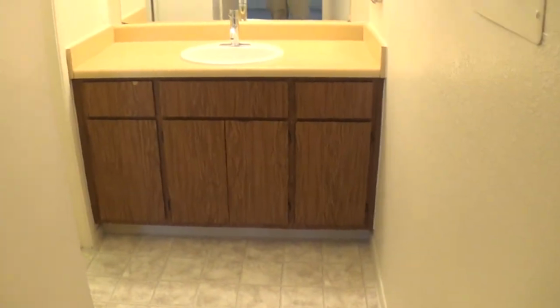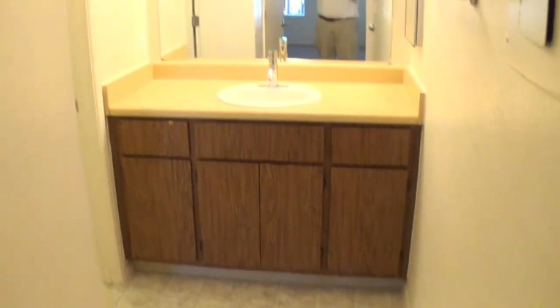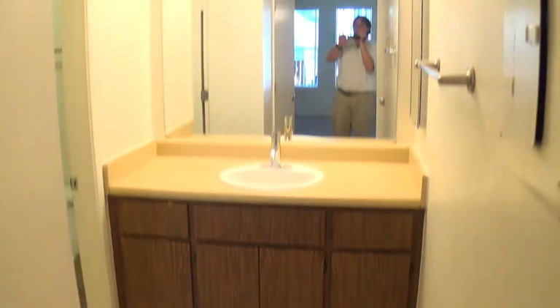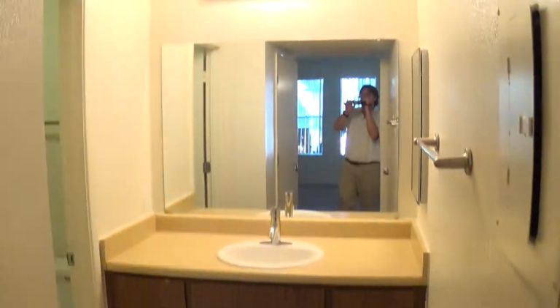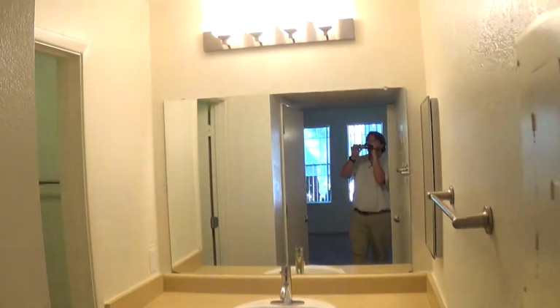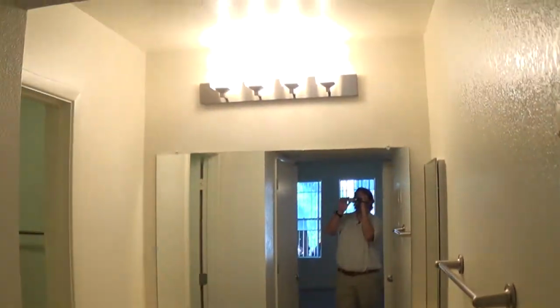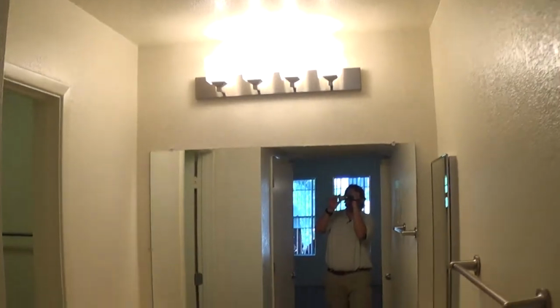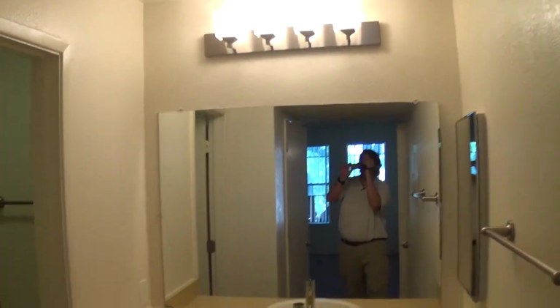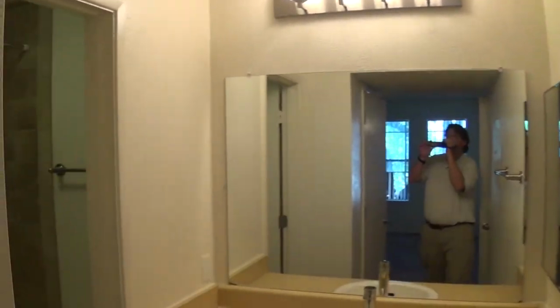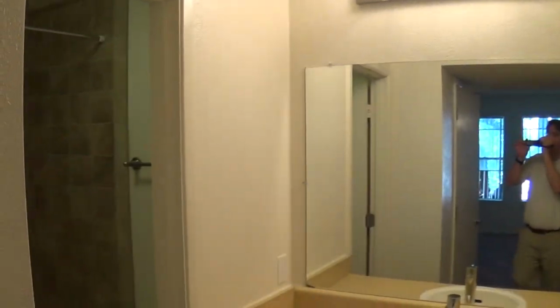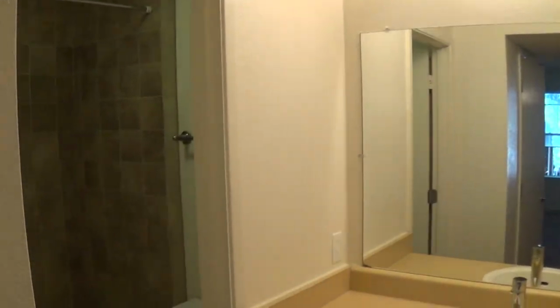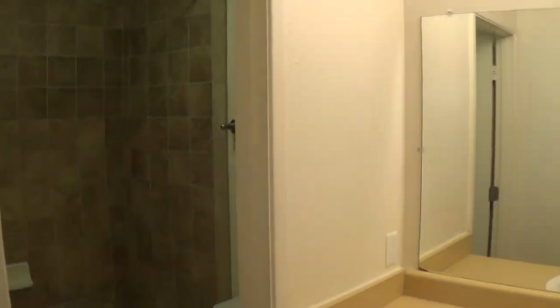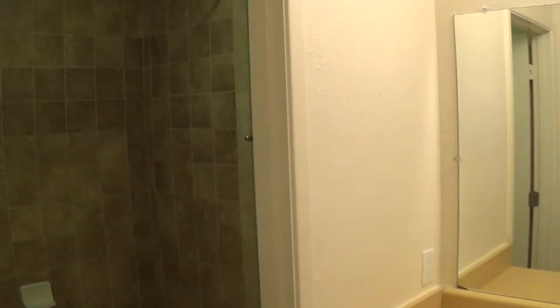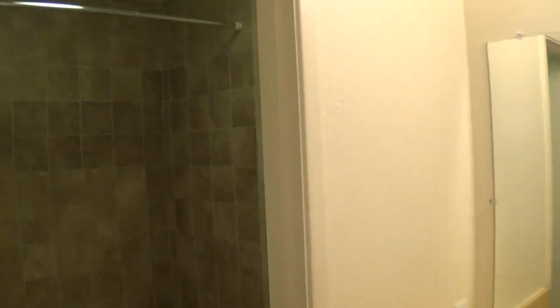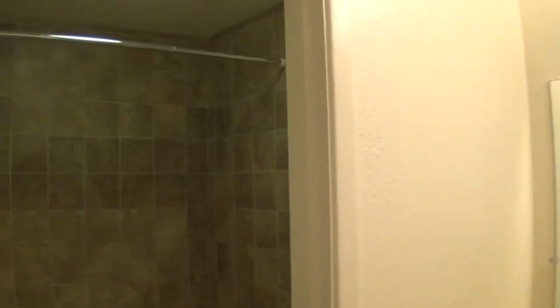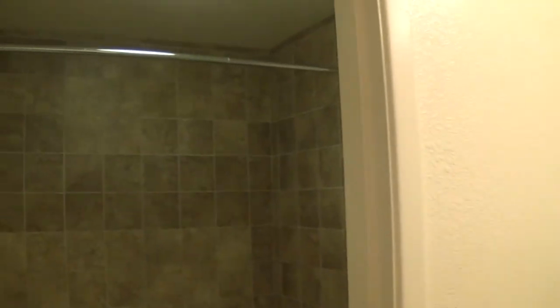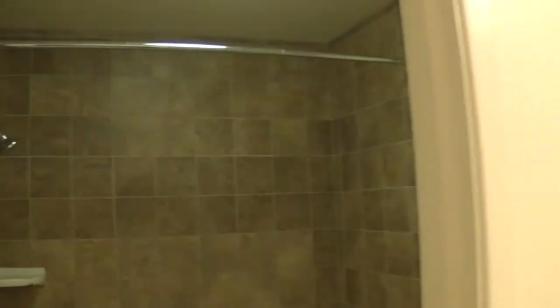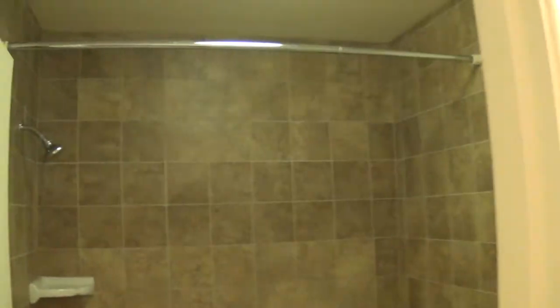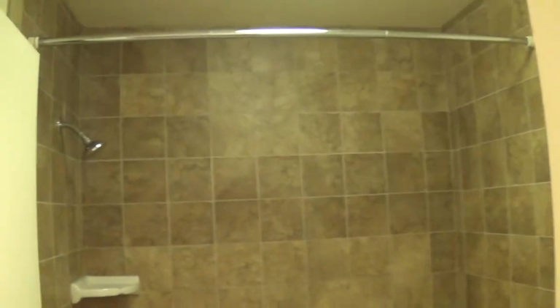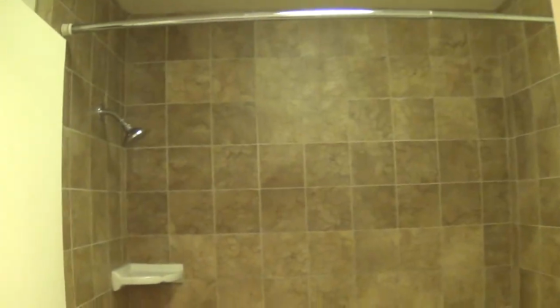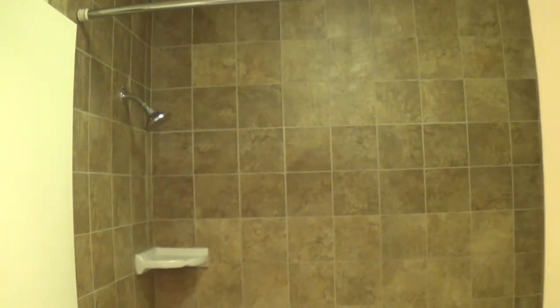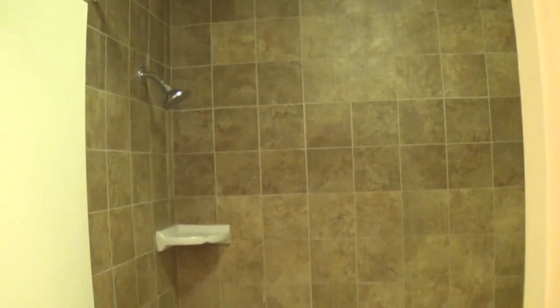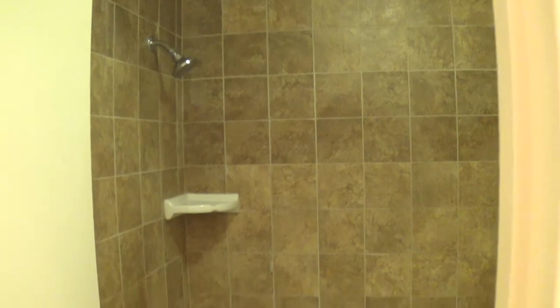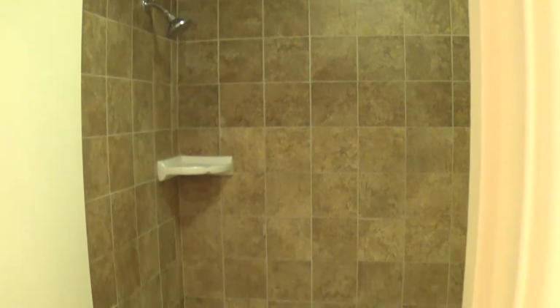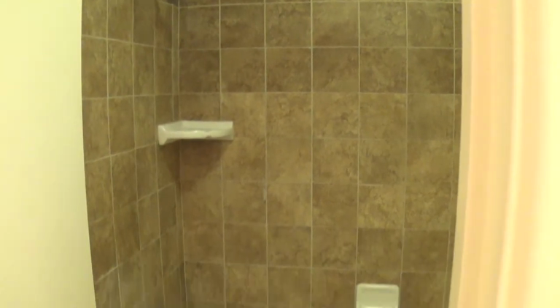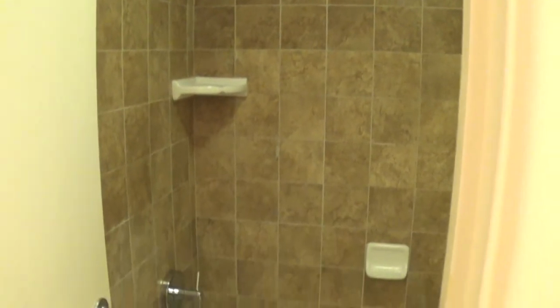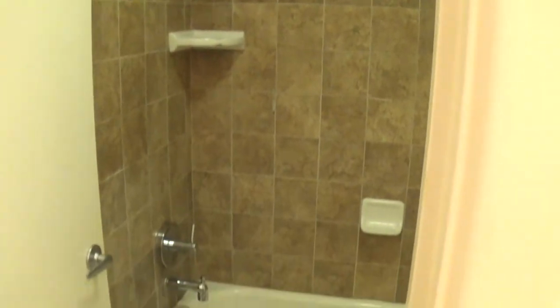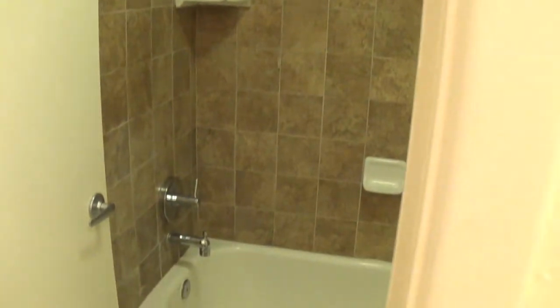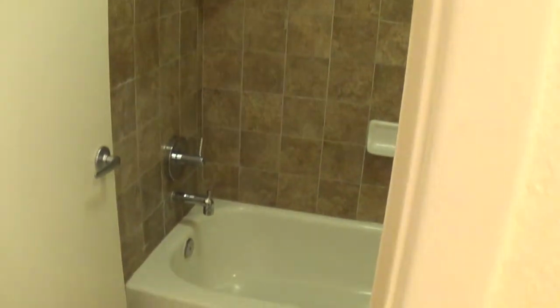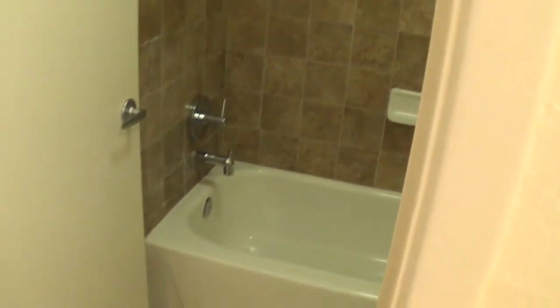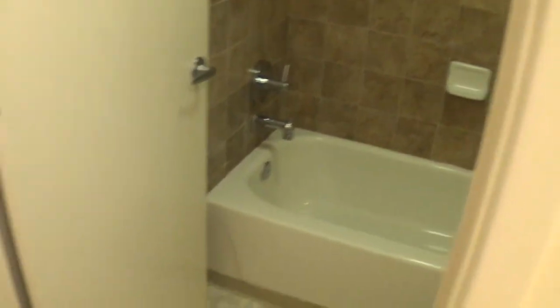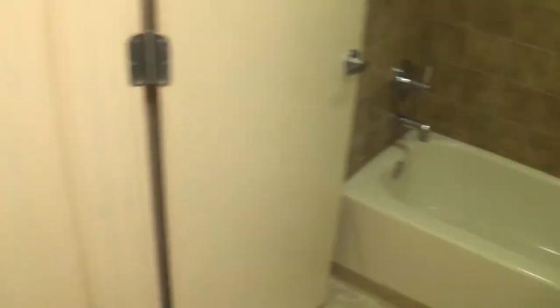More cabinets, more upgraded lighting. This is our master bathroom — new tile, new faucets. It's turning out really nice.